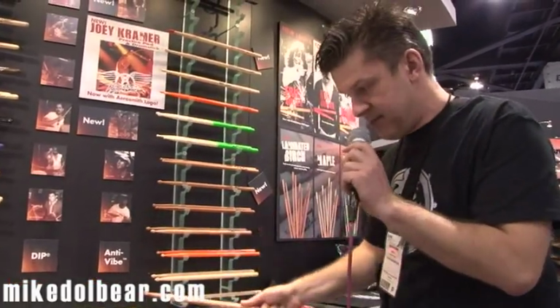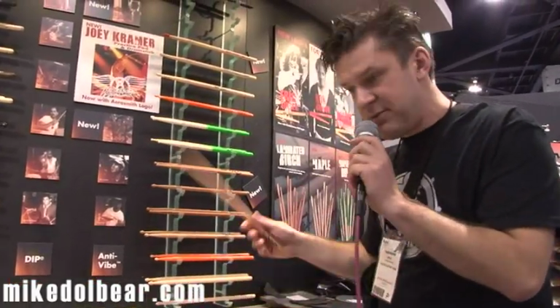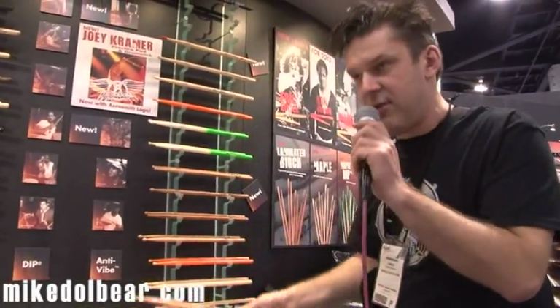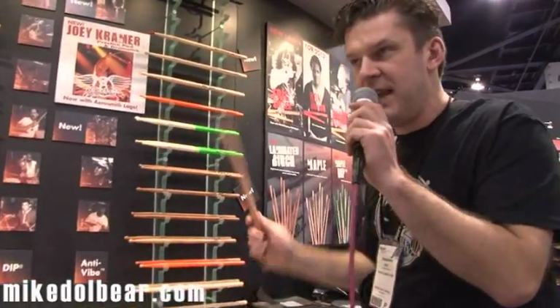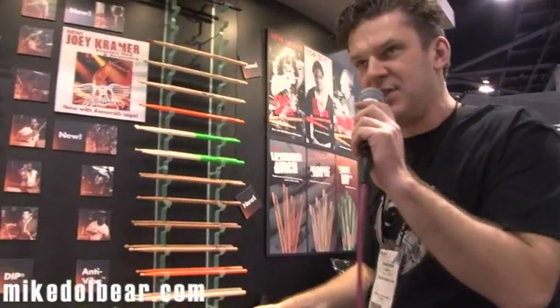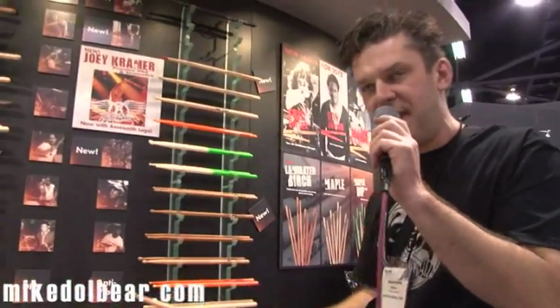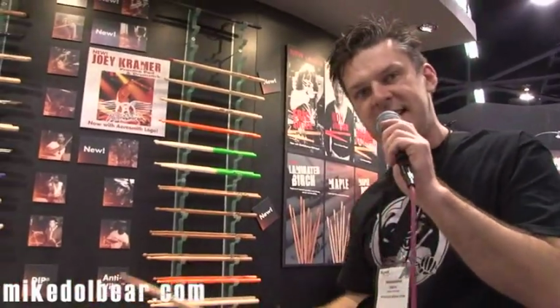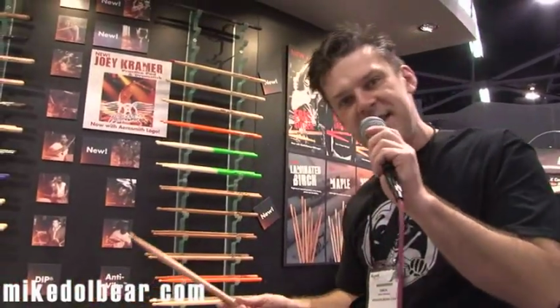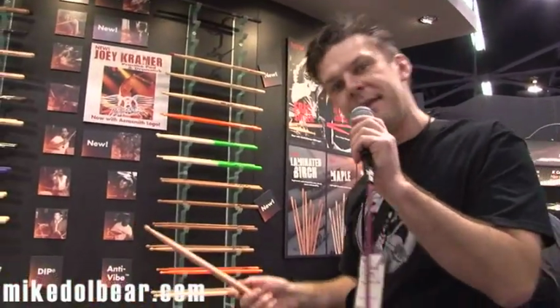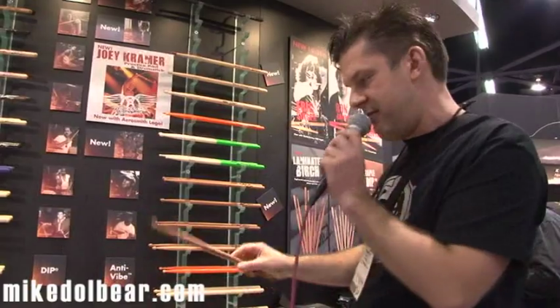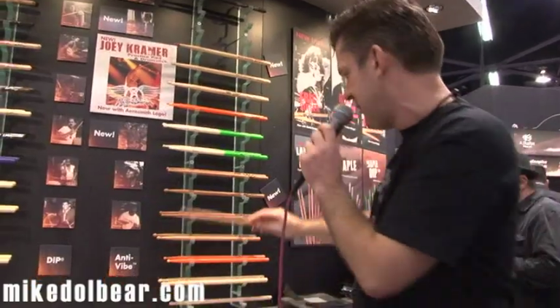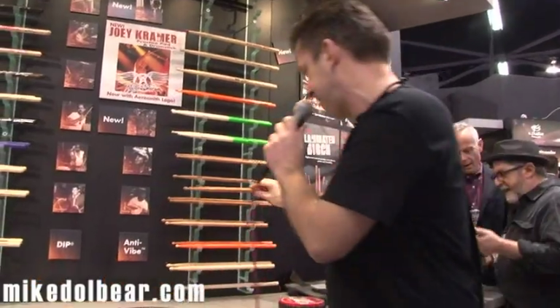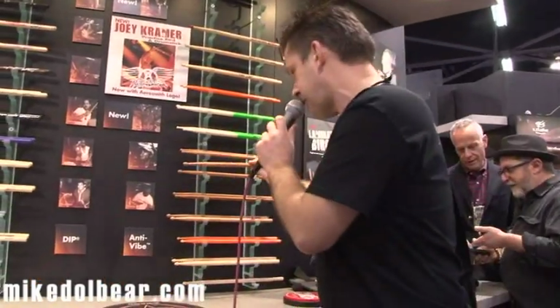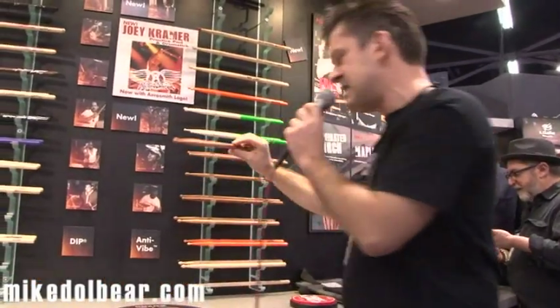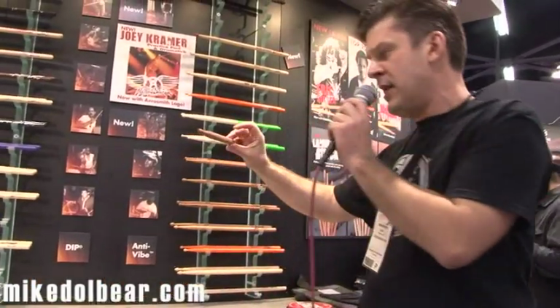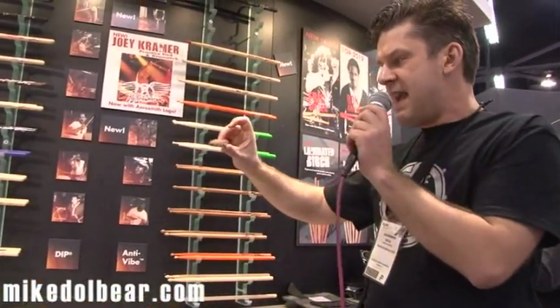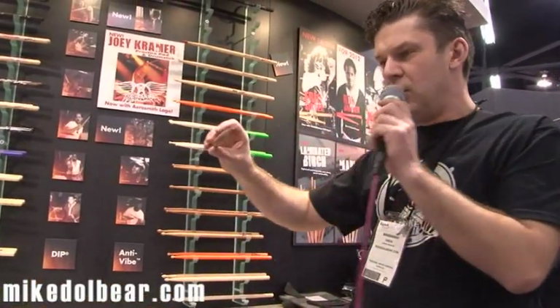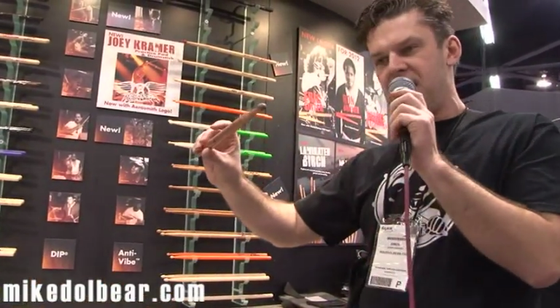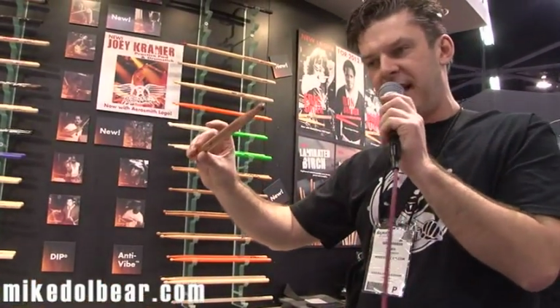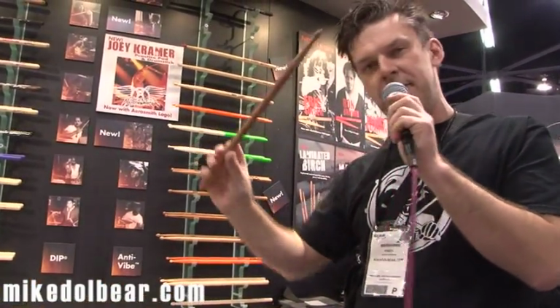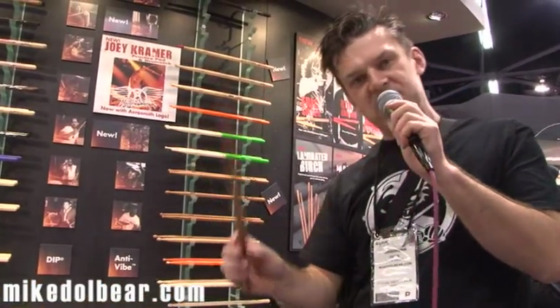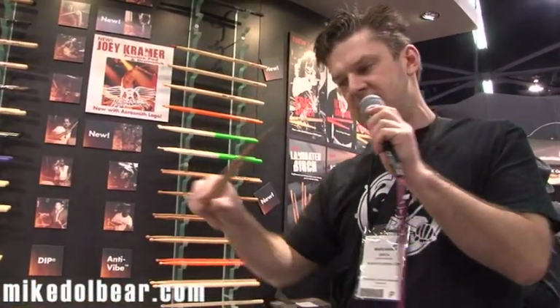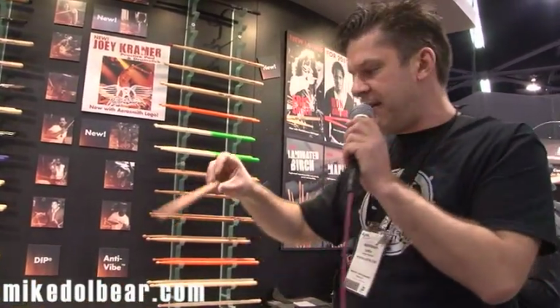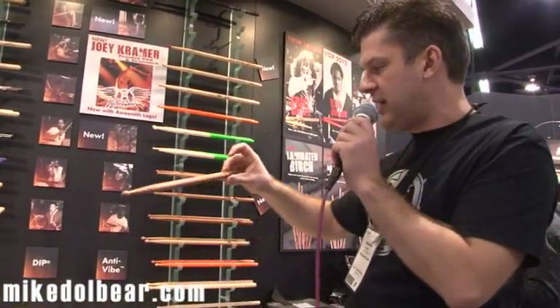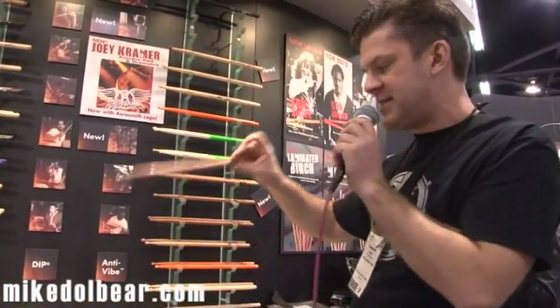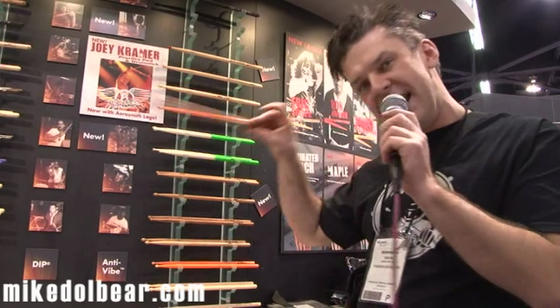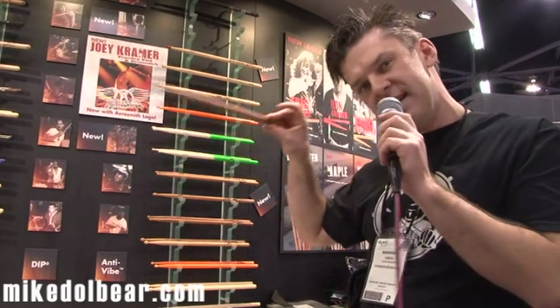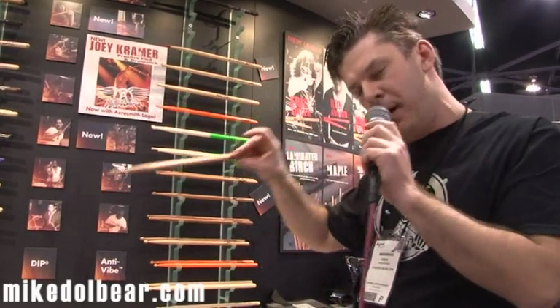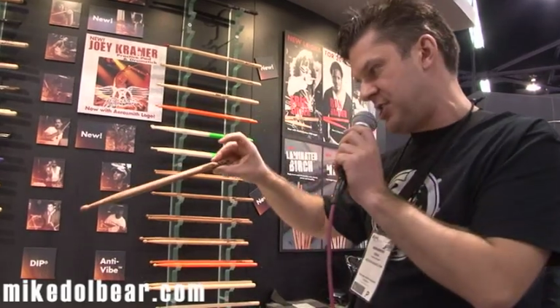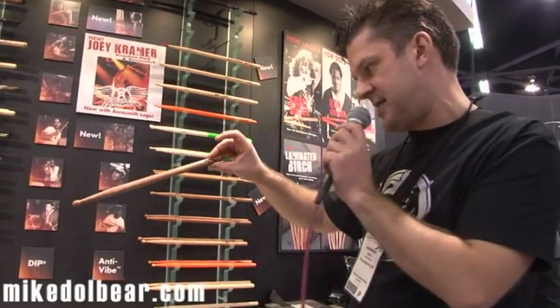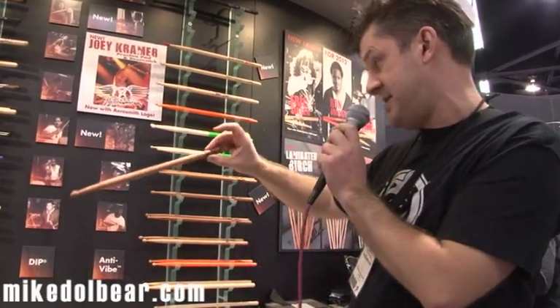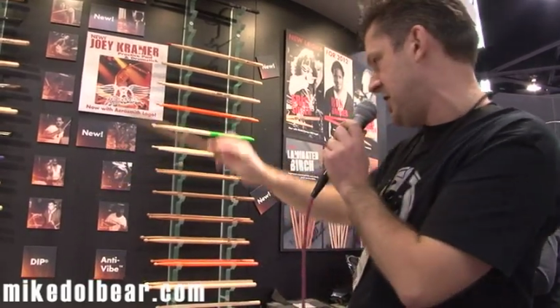The bounce is great. It just feels like it's made of something very different. So if you're looking for something a little bit more solid, have a look at these — the laminate birch sticks from Zildjian.